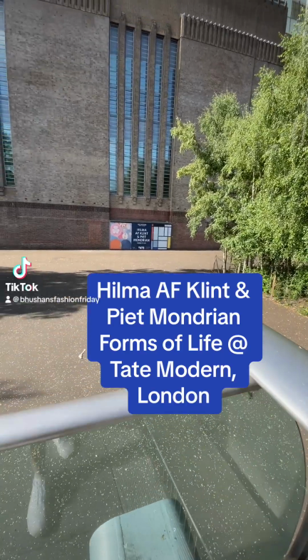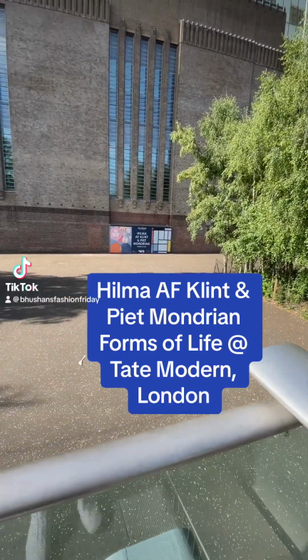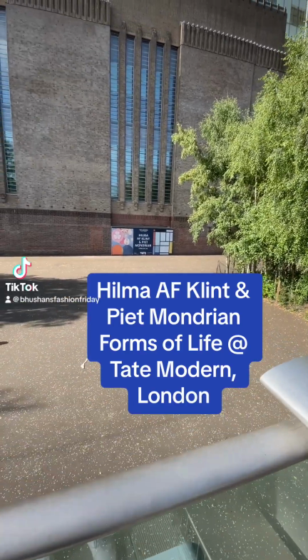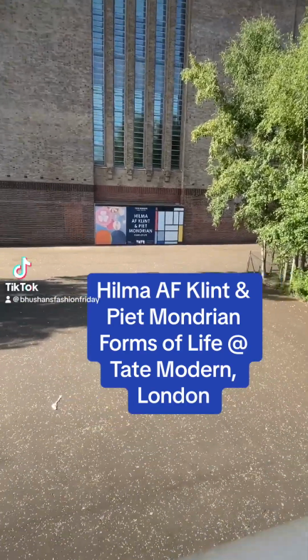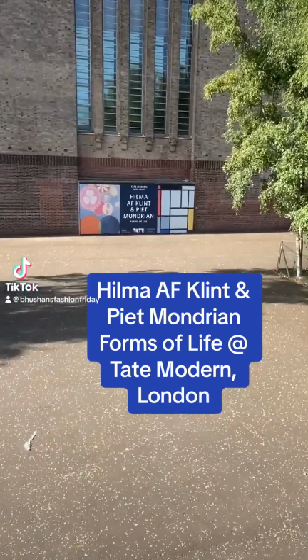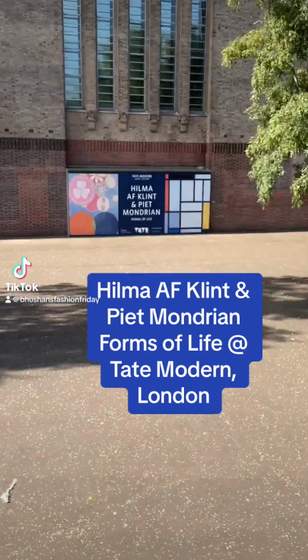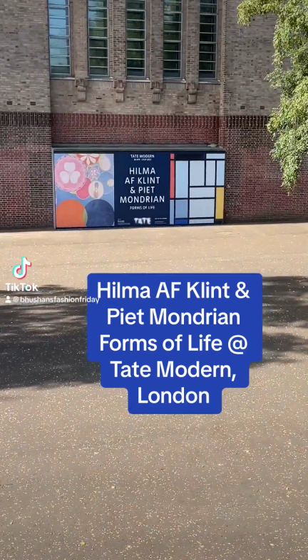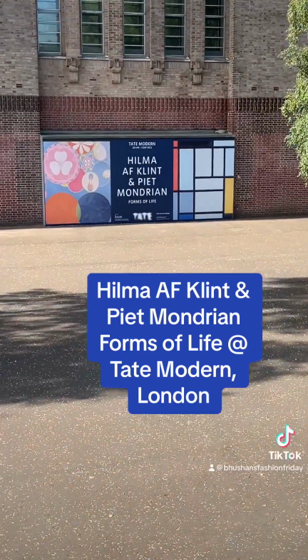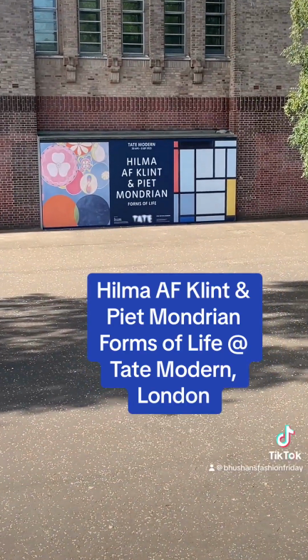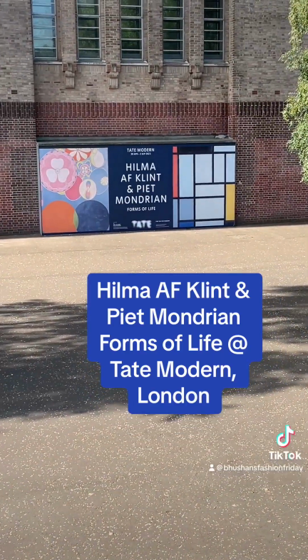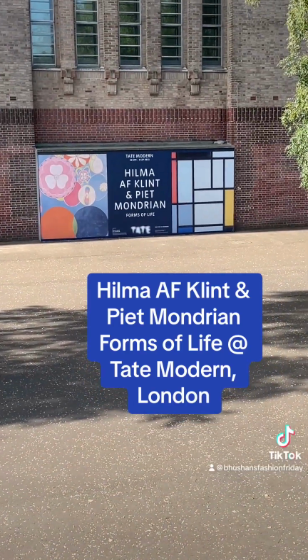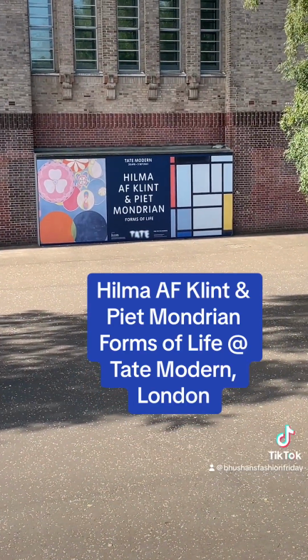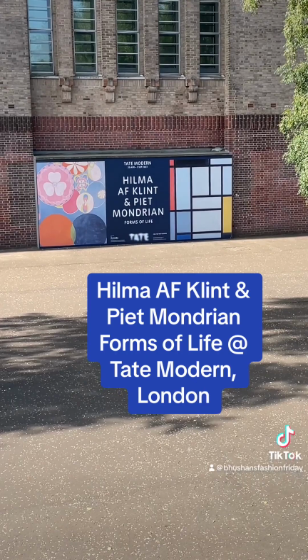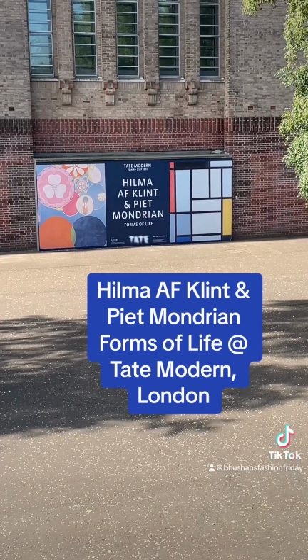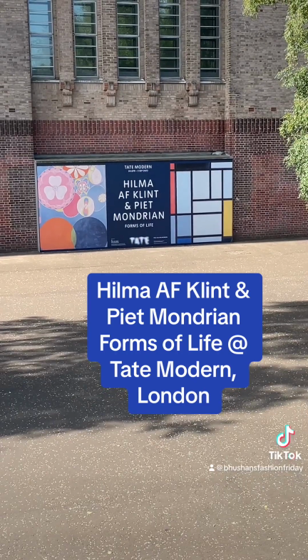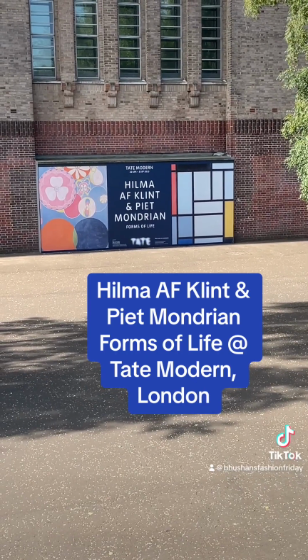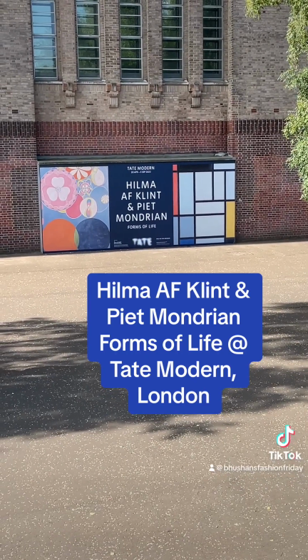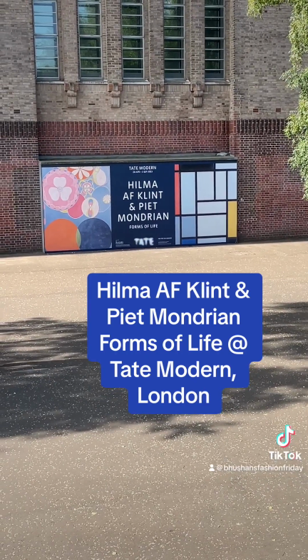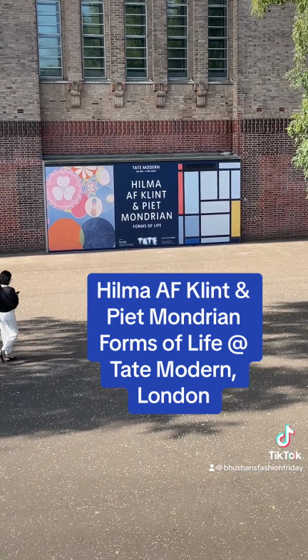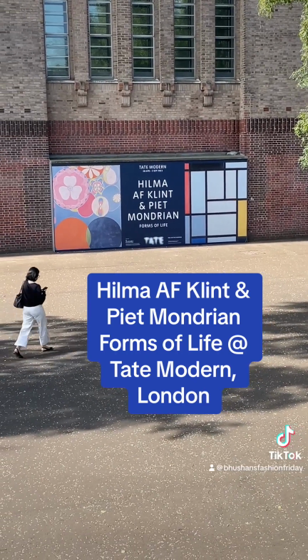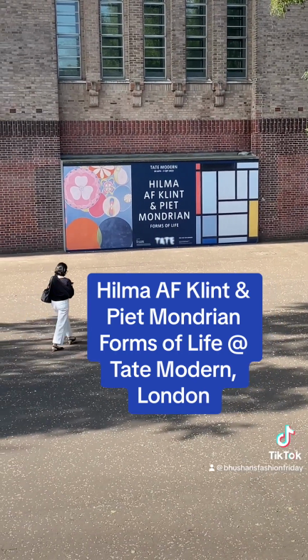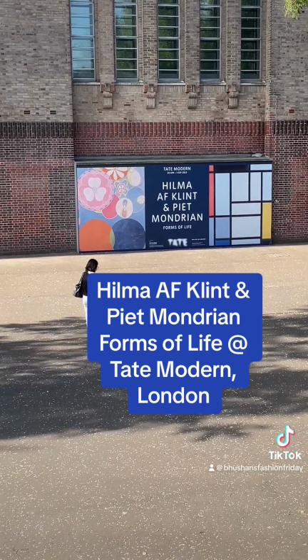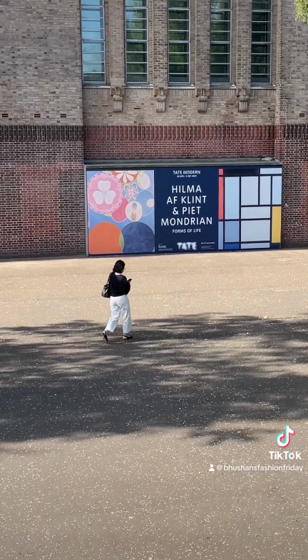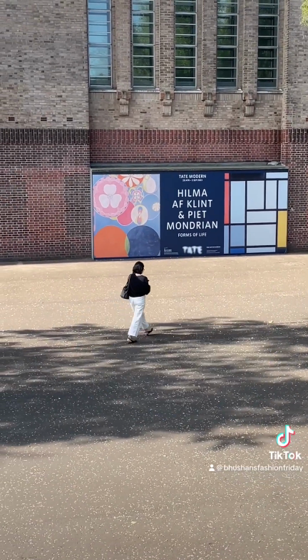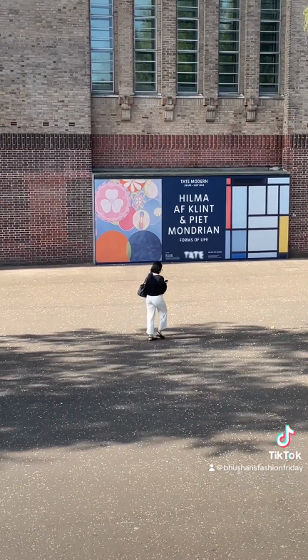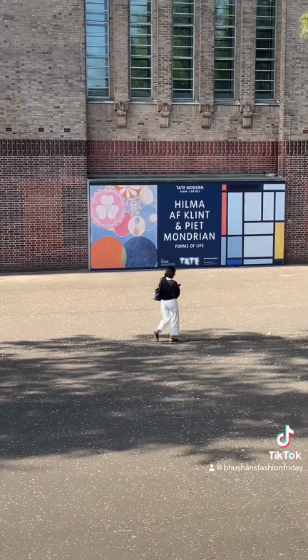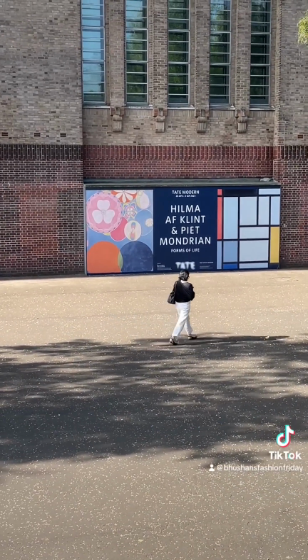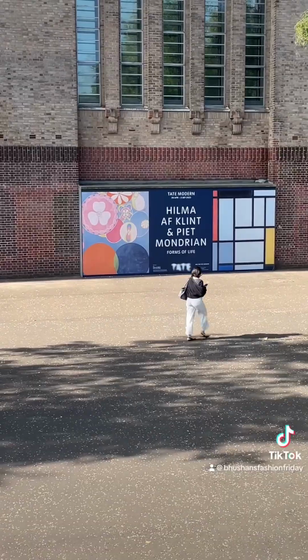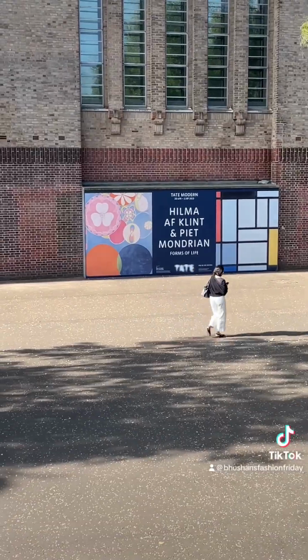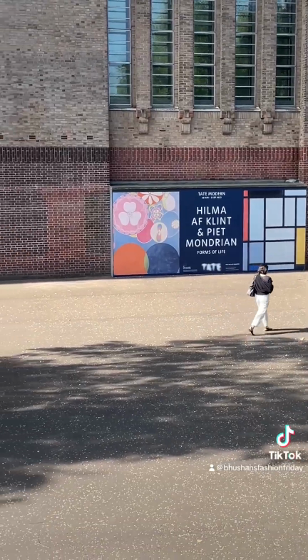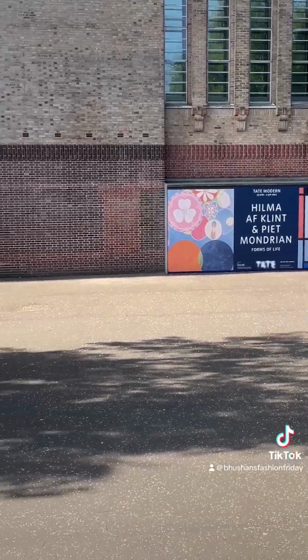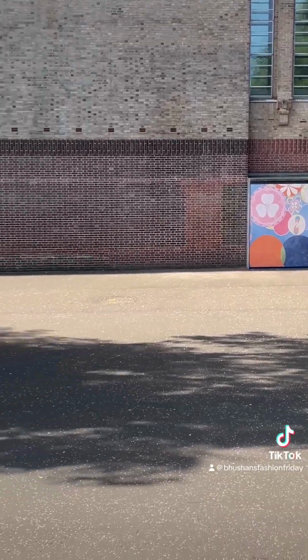Welcome to my review of Hilma af Klint and Piet Mondrian: Forms of Life at Tate Modern, London. This exhibition ran from the 20th of April to the 3rd of September in 2023.